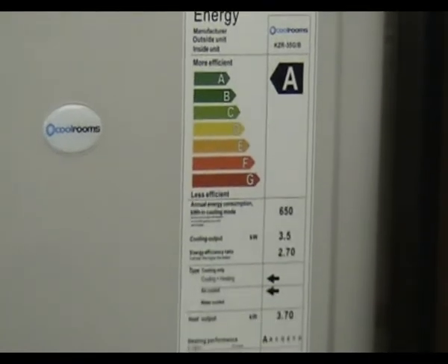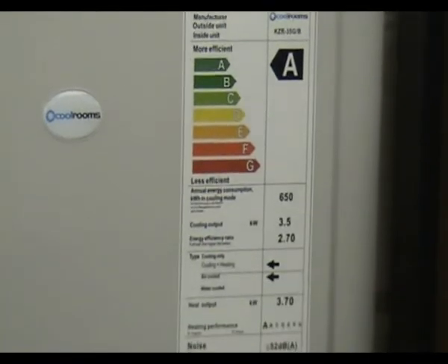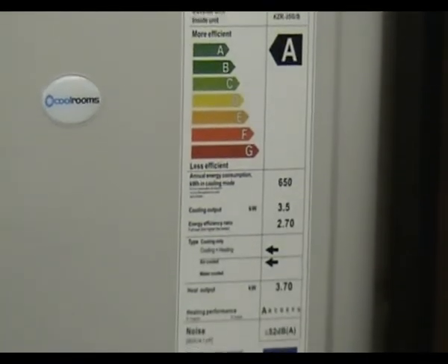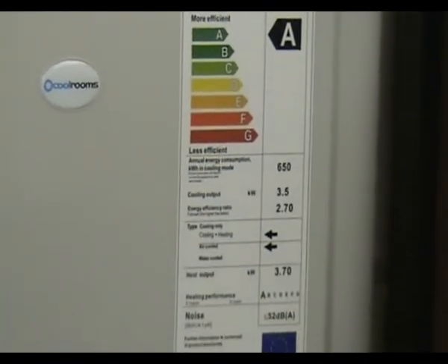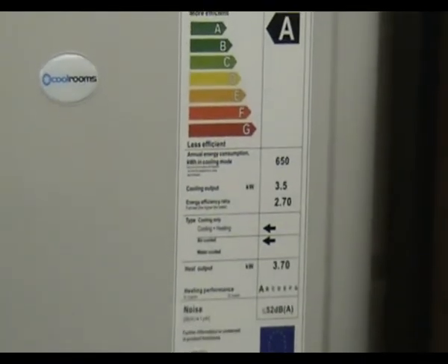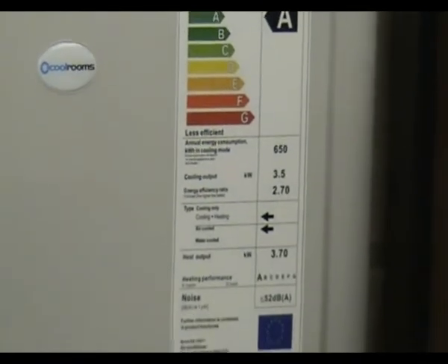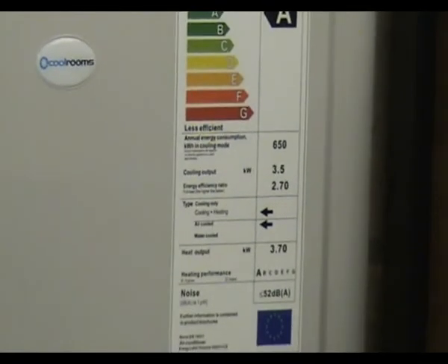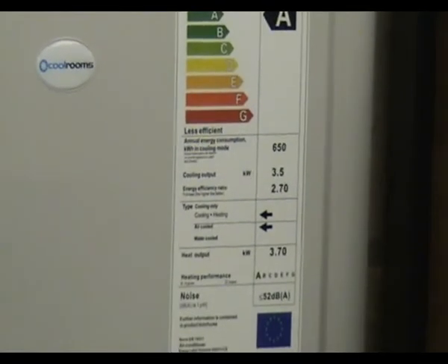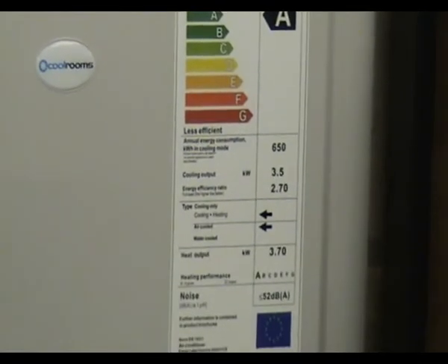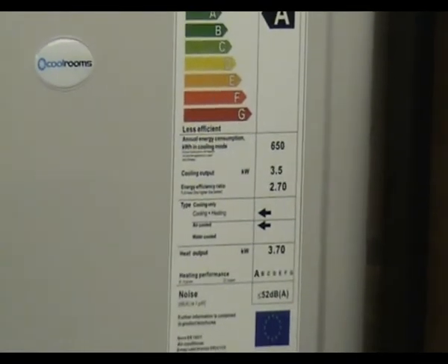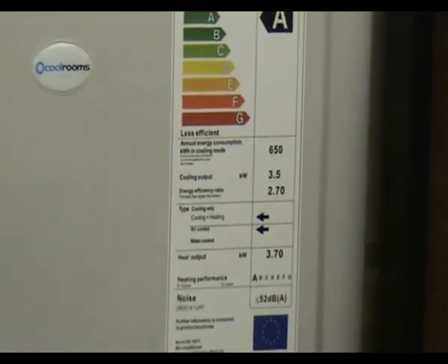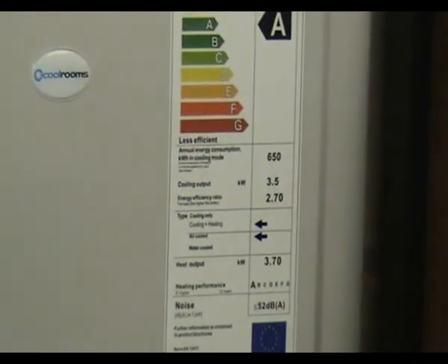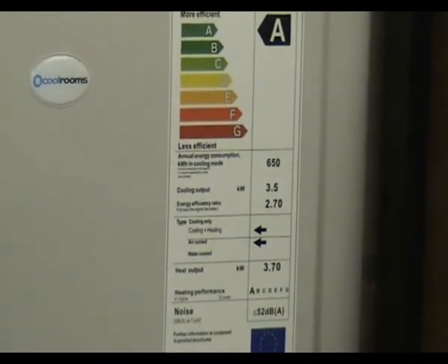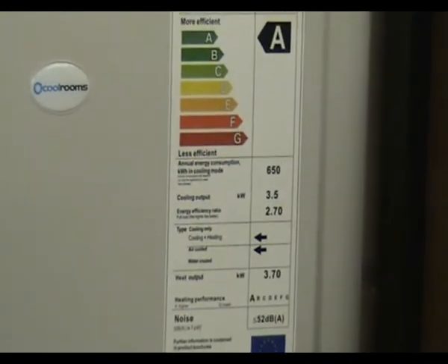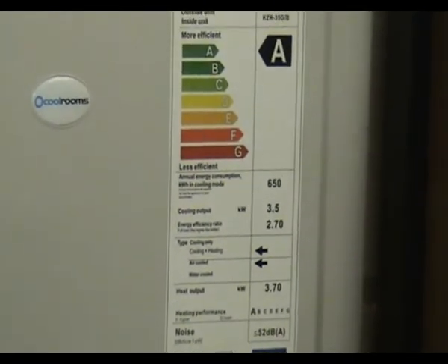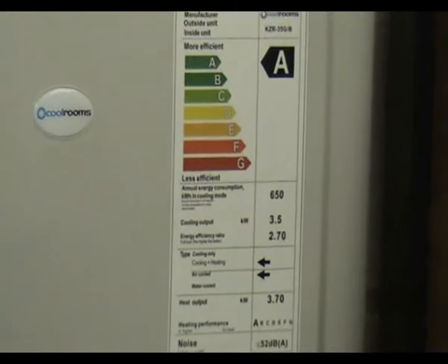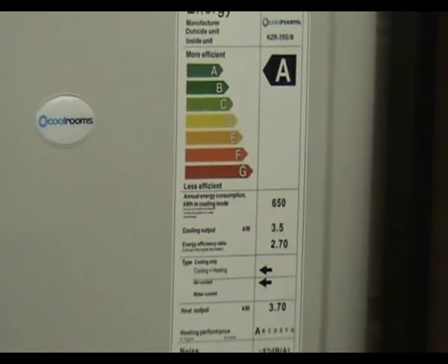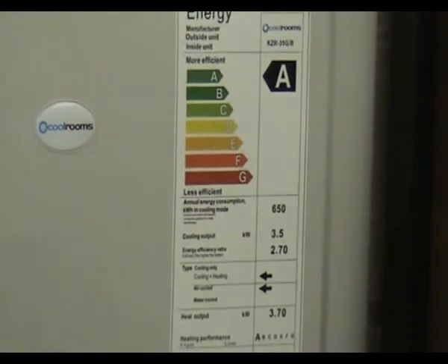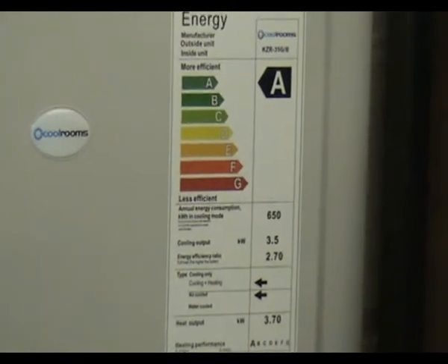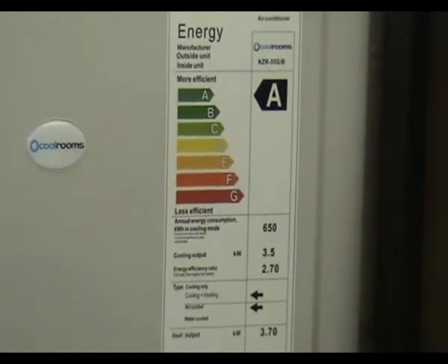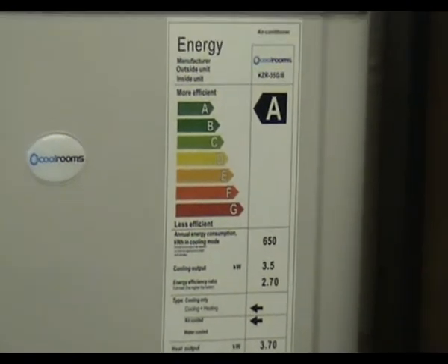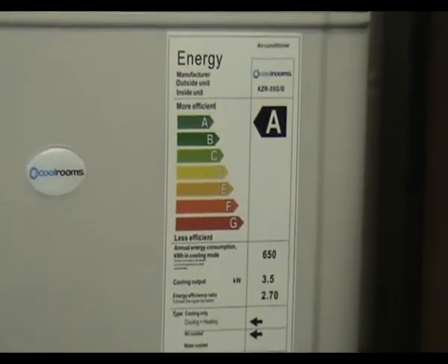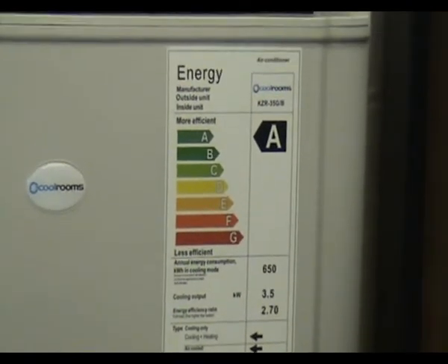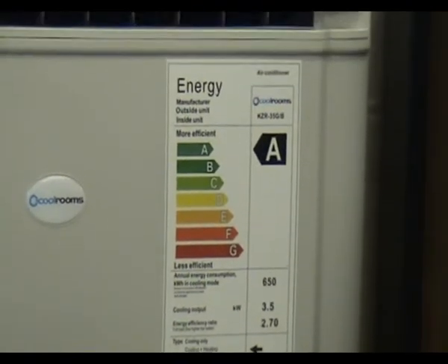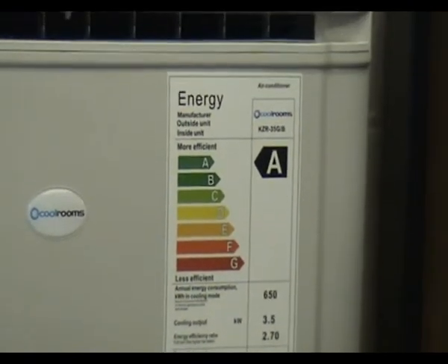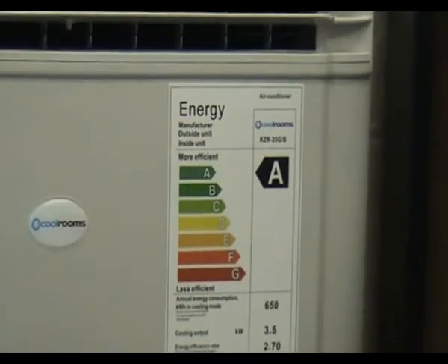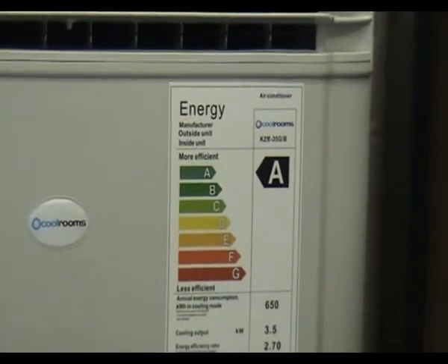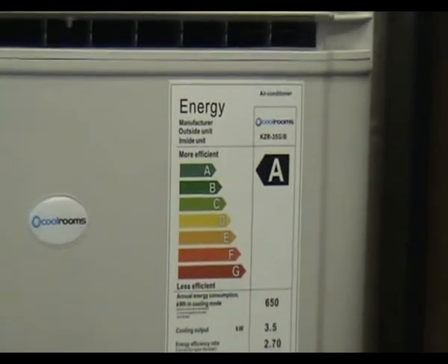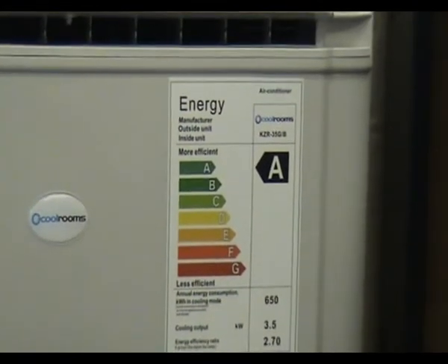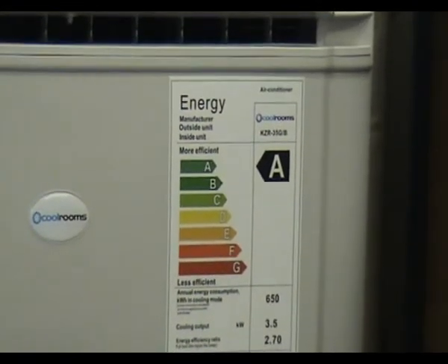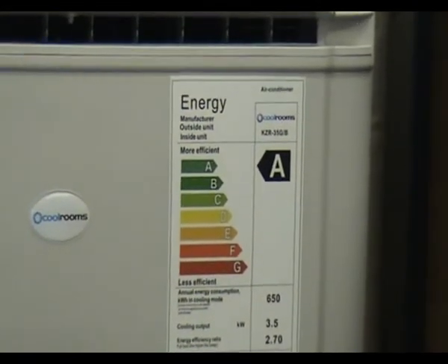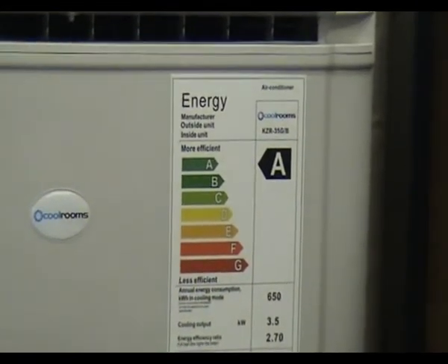The unique design of the CoolRoom's climate control unit means that it has been awarded the highest European energy efficiency rating, namely A-rated.